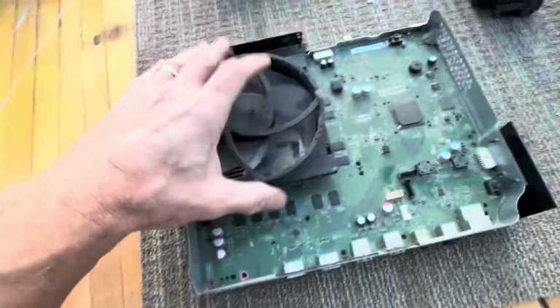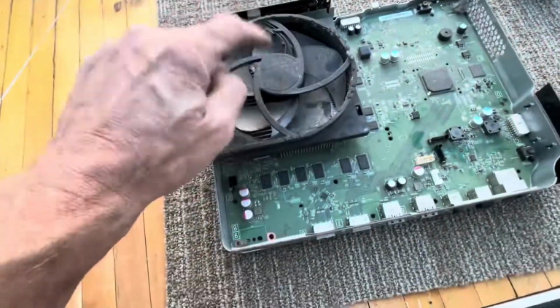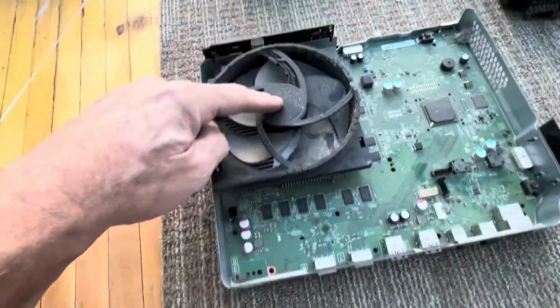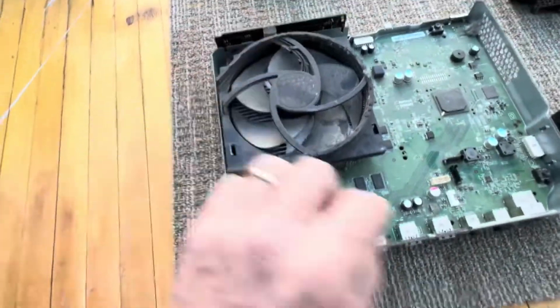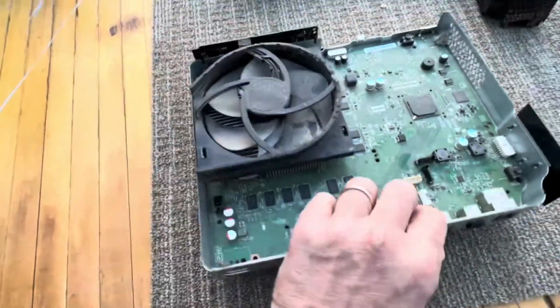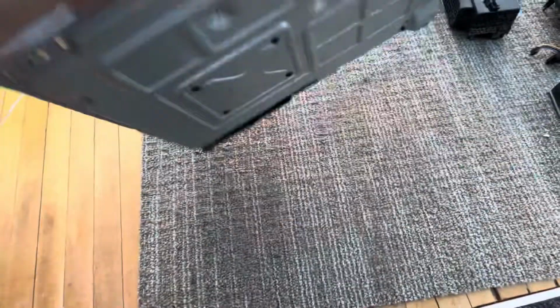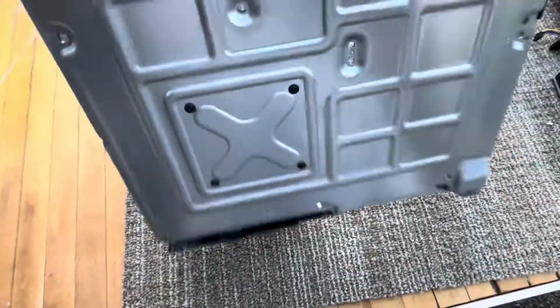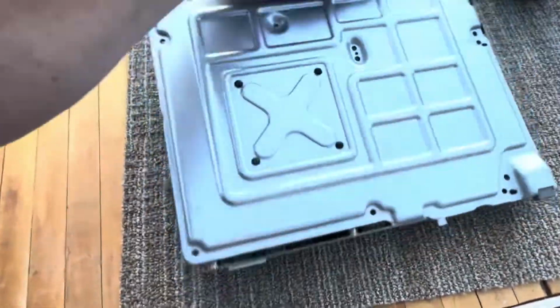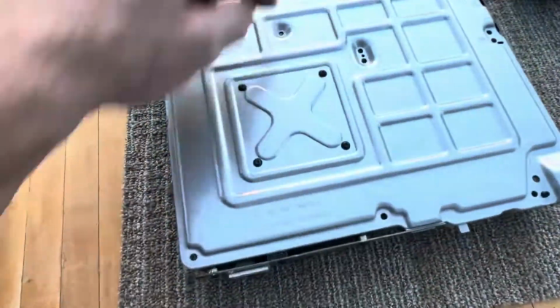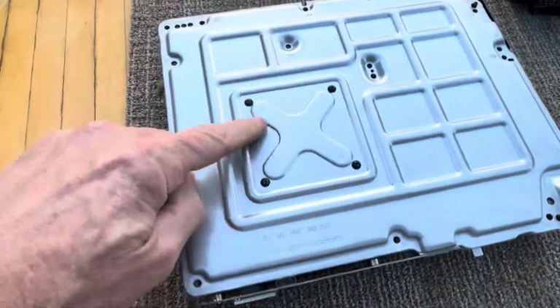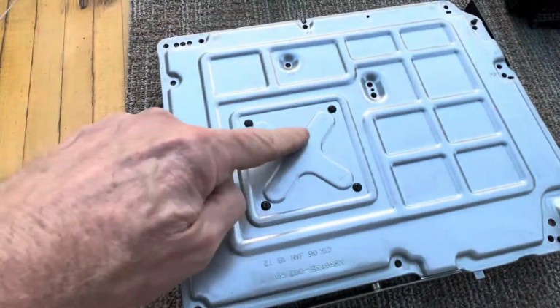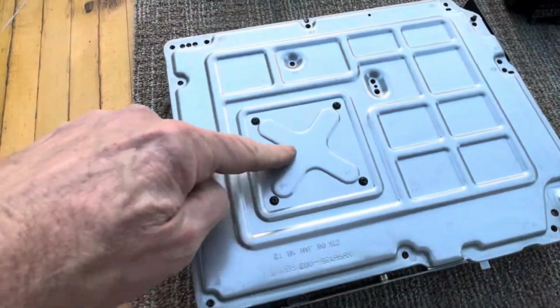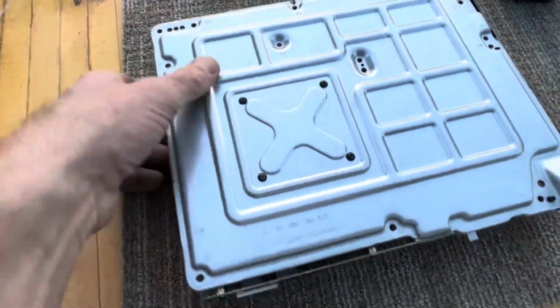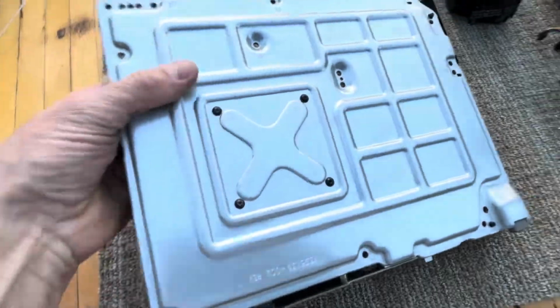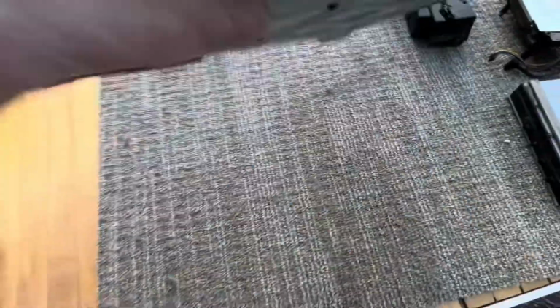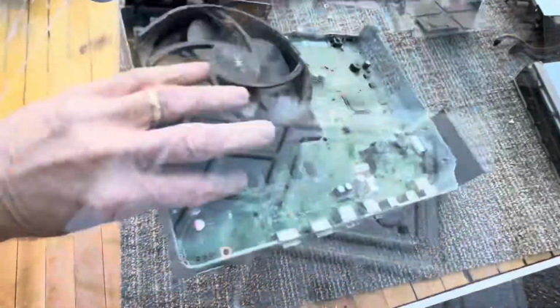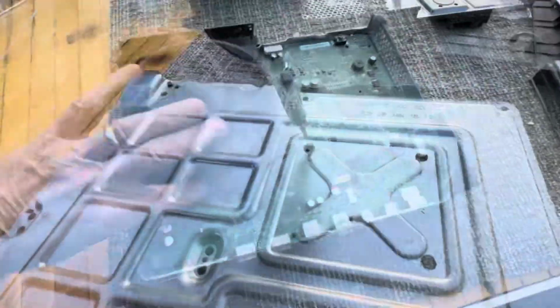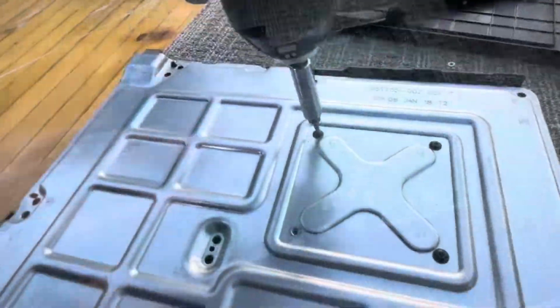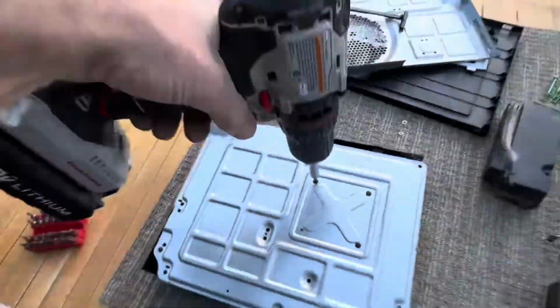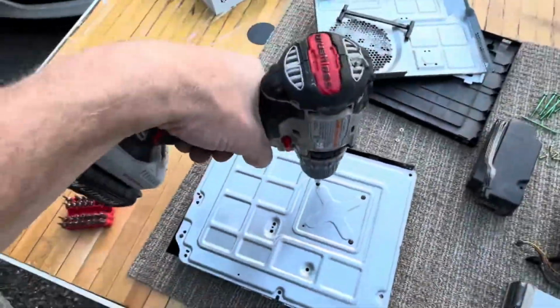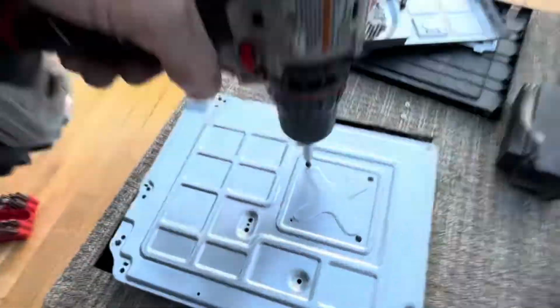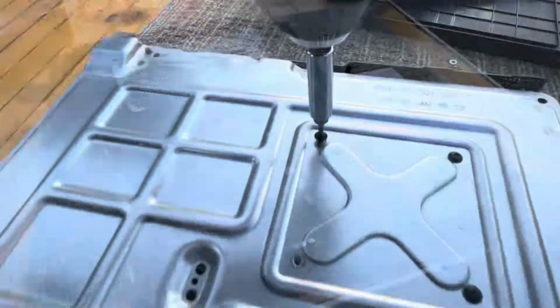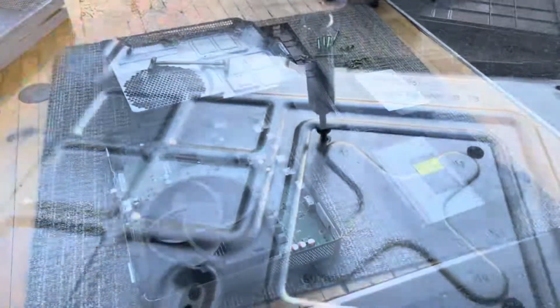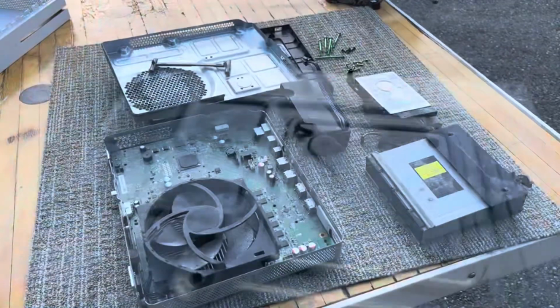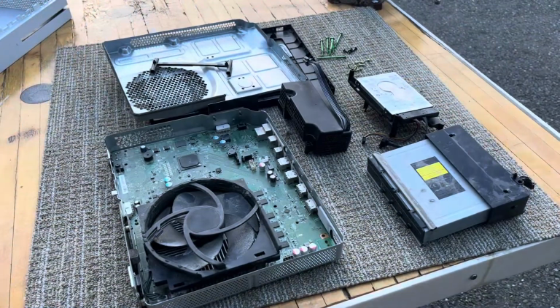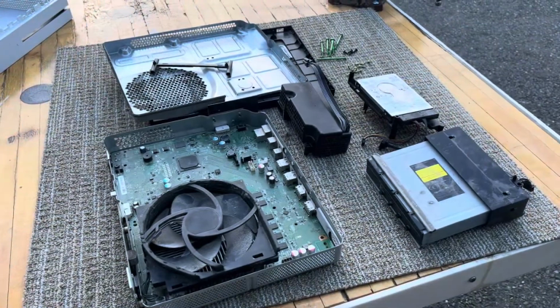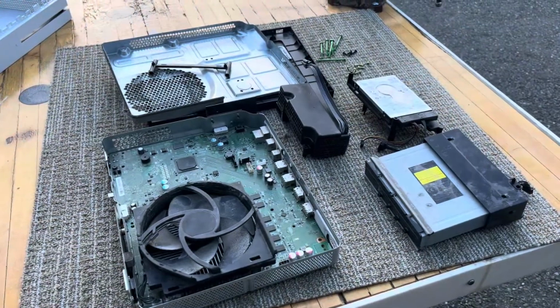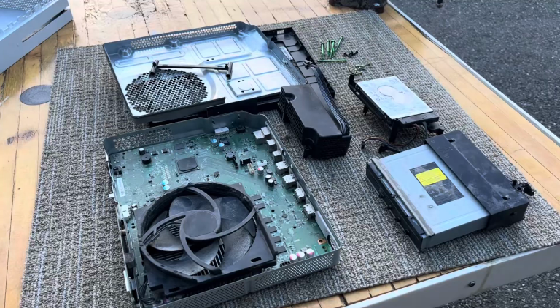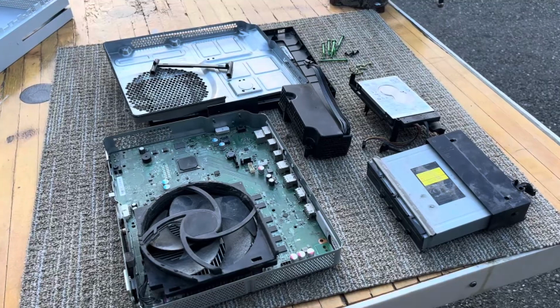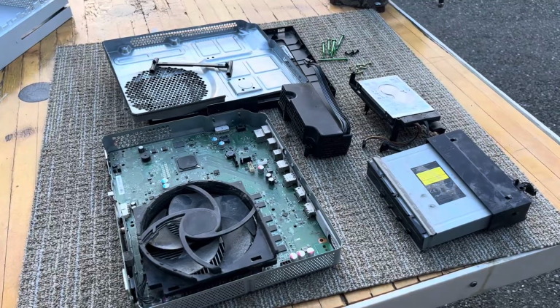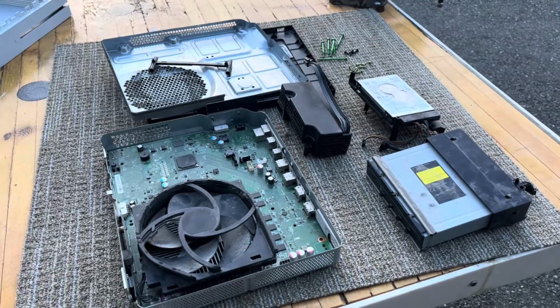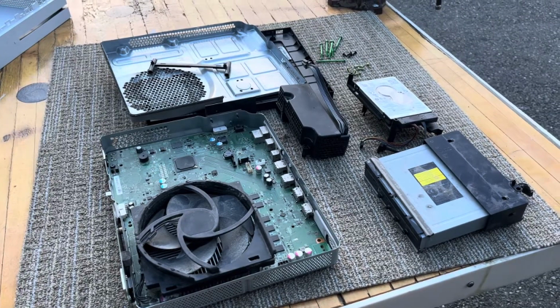And this thing will come off — these four screws right here. There it is everybody. Thank you for watching, we'll see you next time.